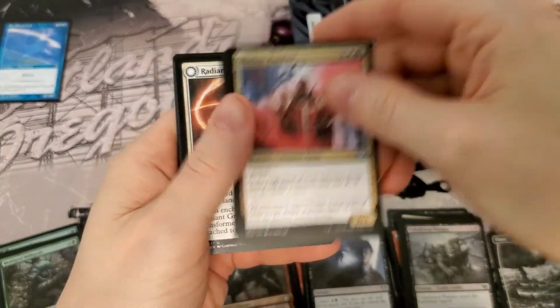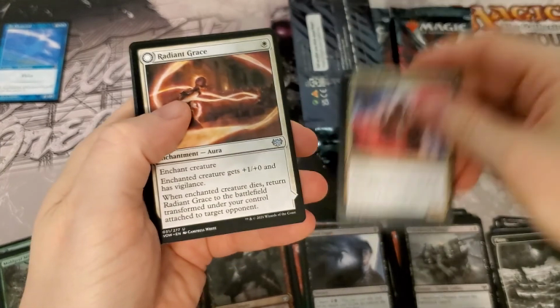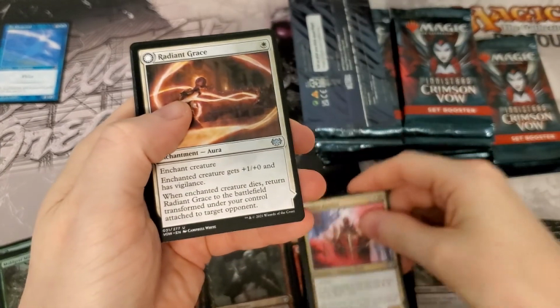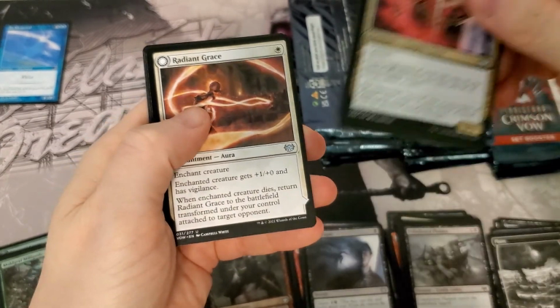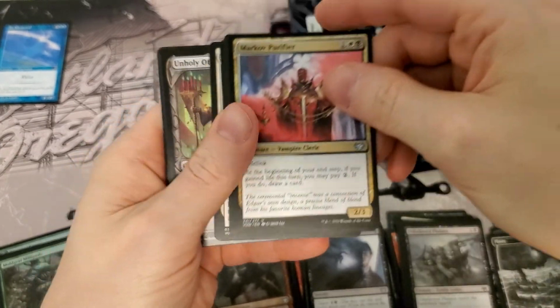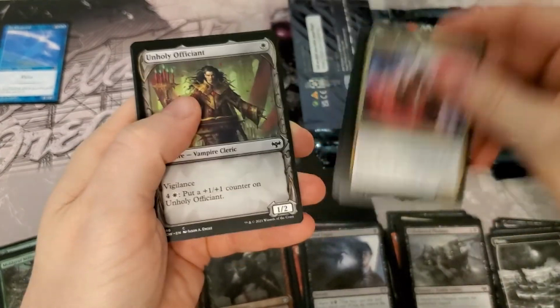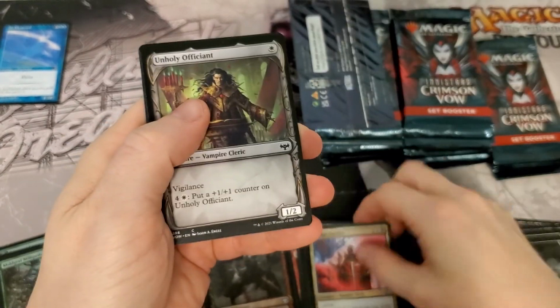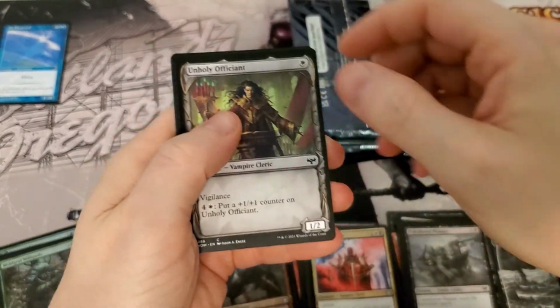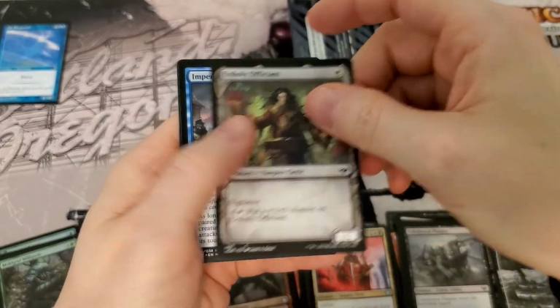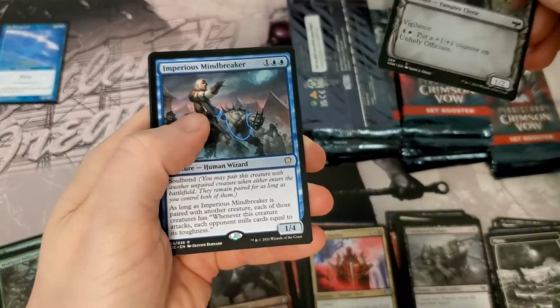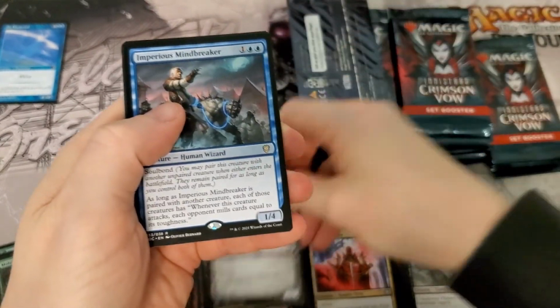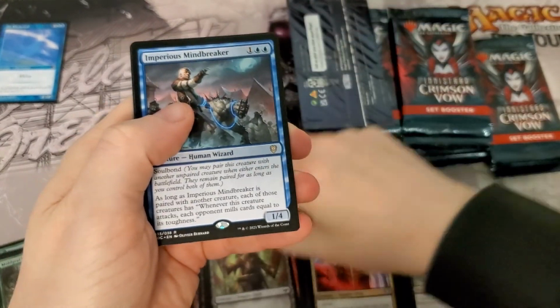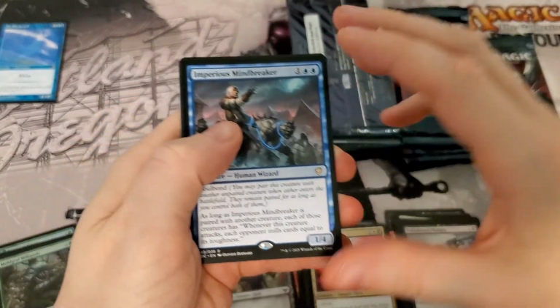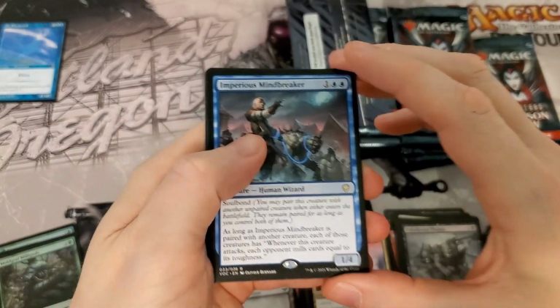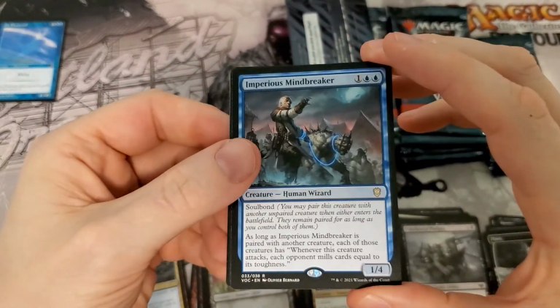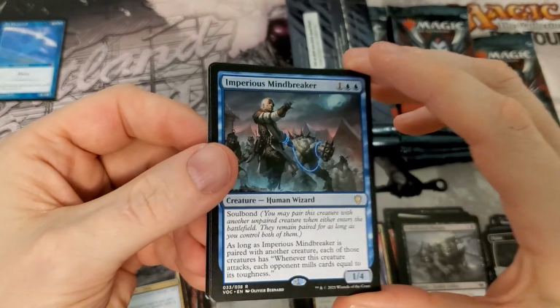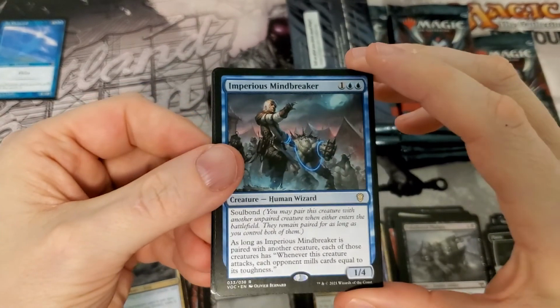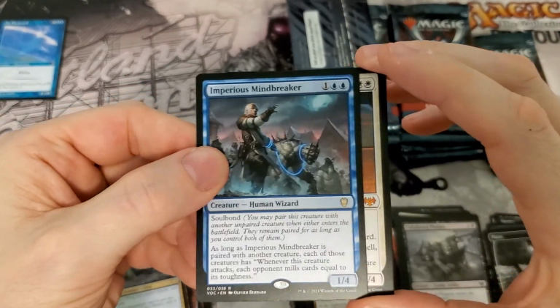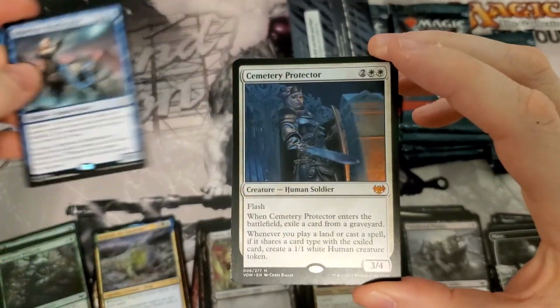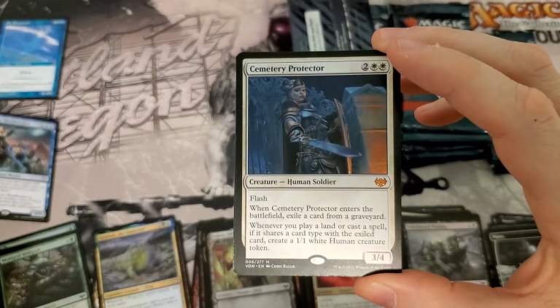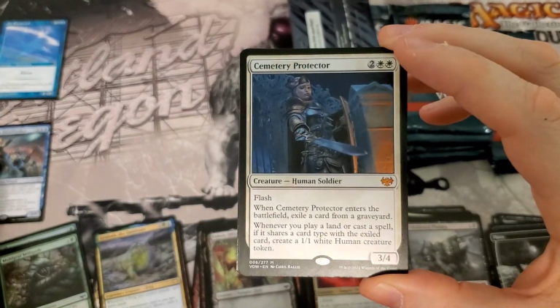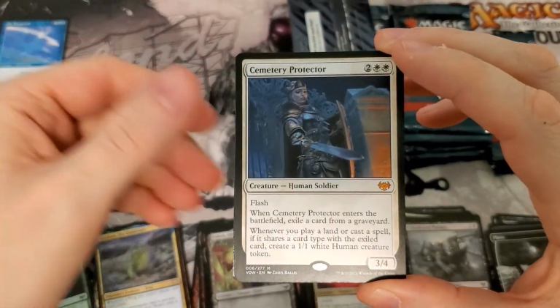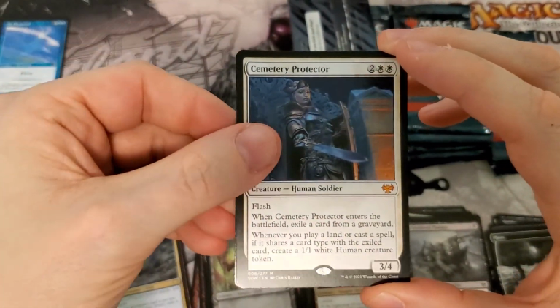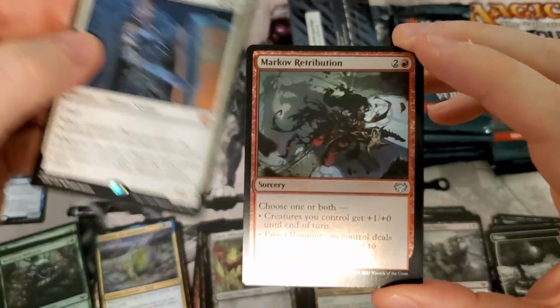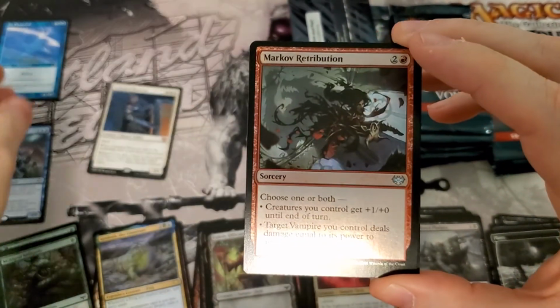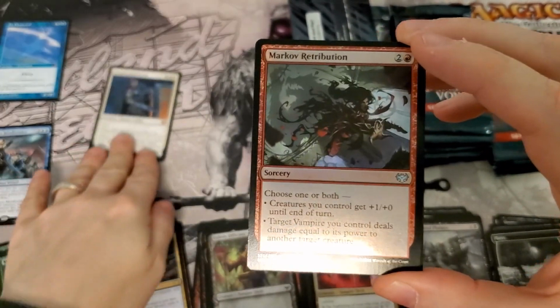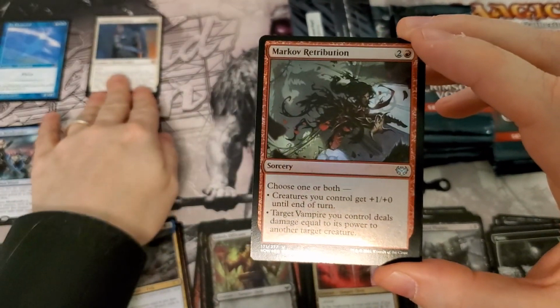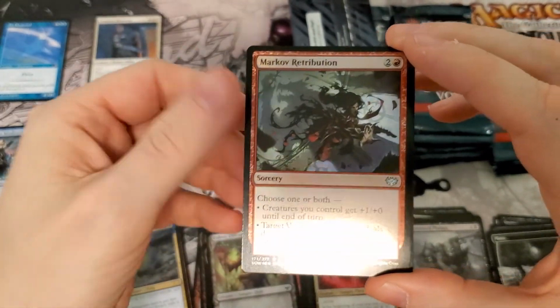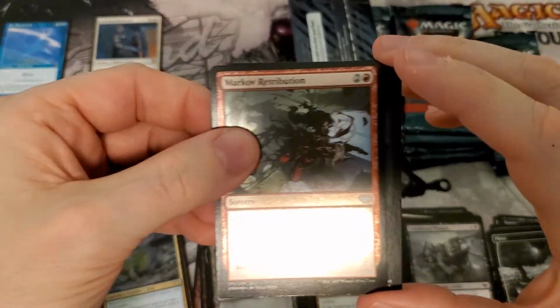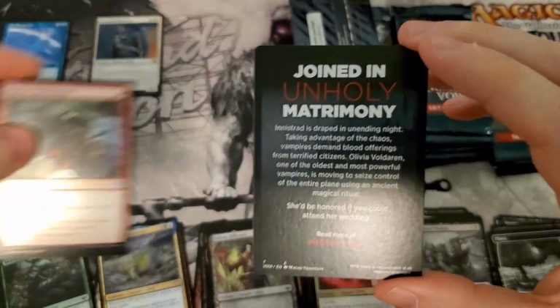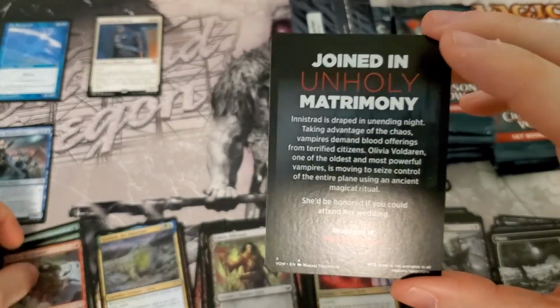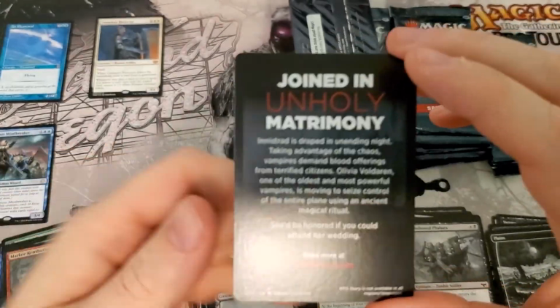There is an email in the description also. Alright, so we have a Commander Rare — not too shabby. We got a Mythic — sweet. It's not the best one, but it is a Mythic. We will take it.